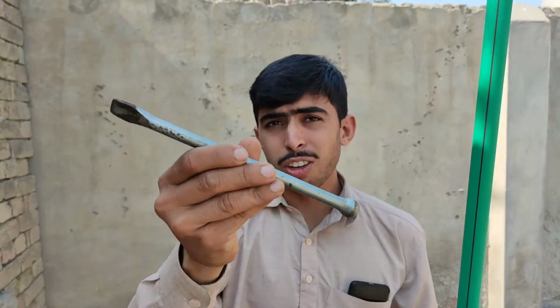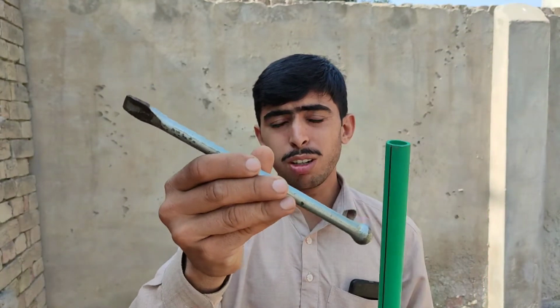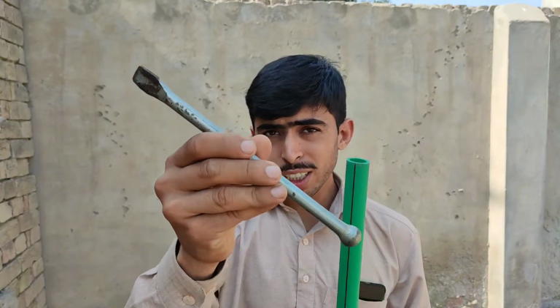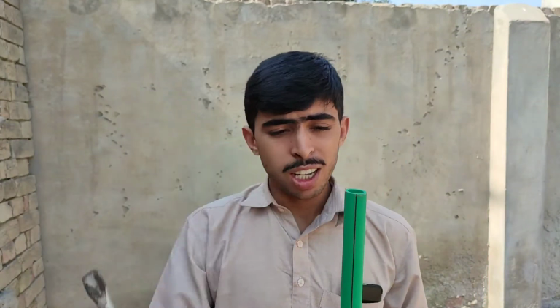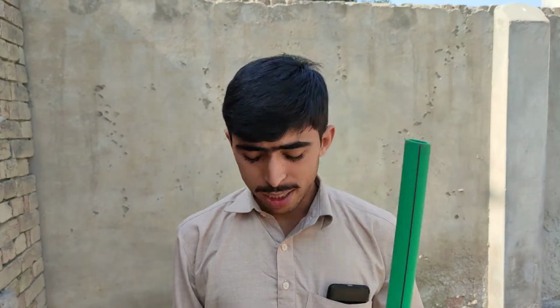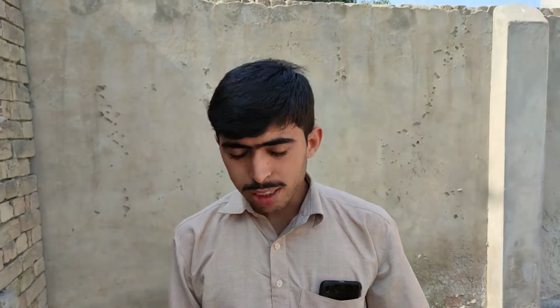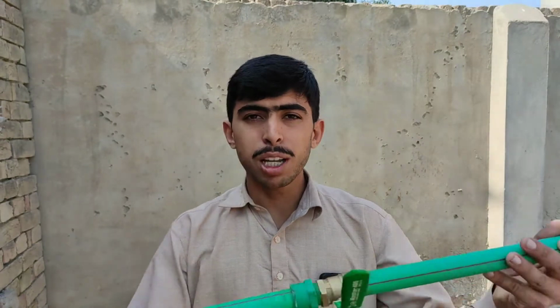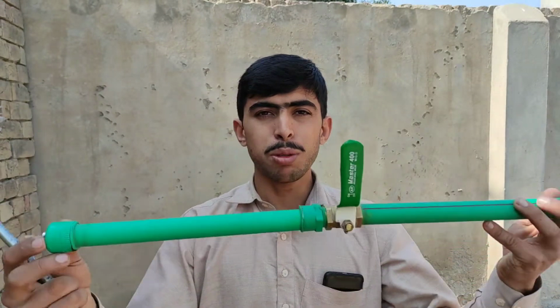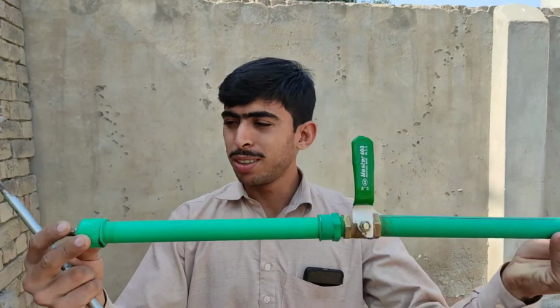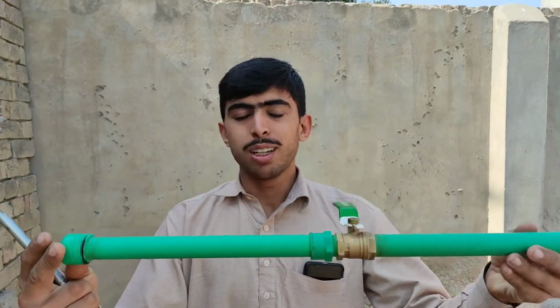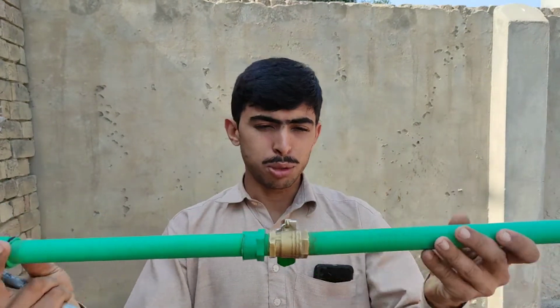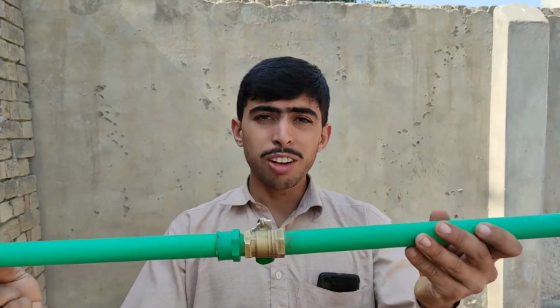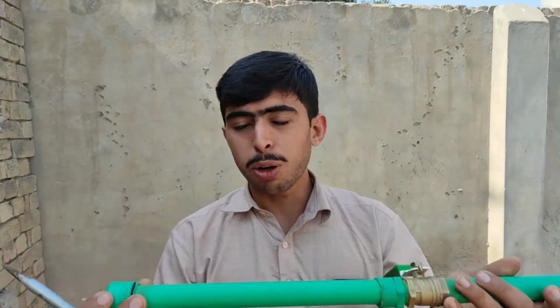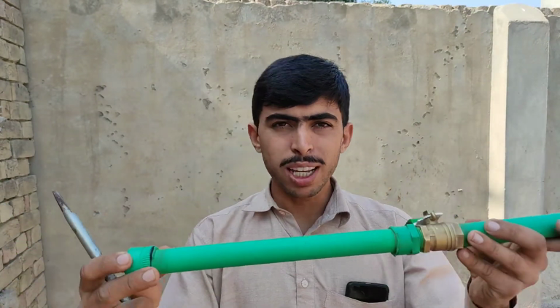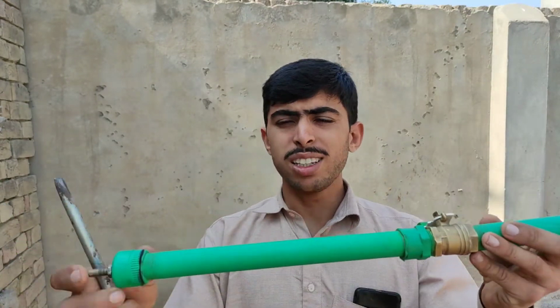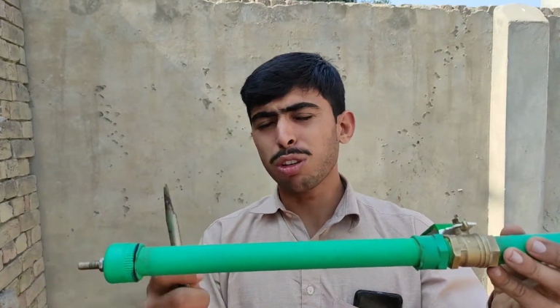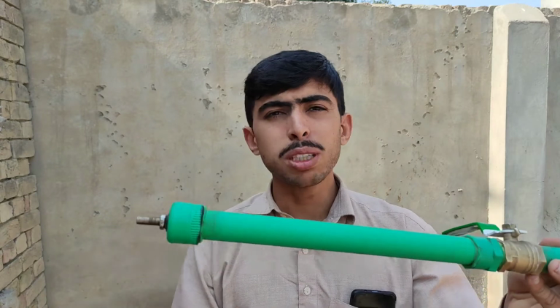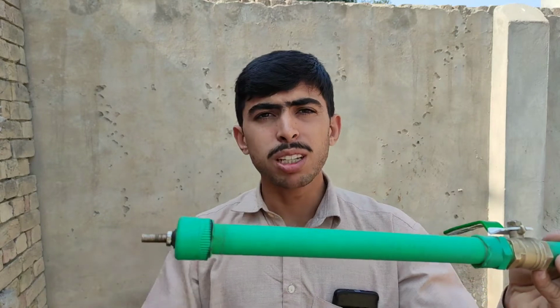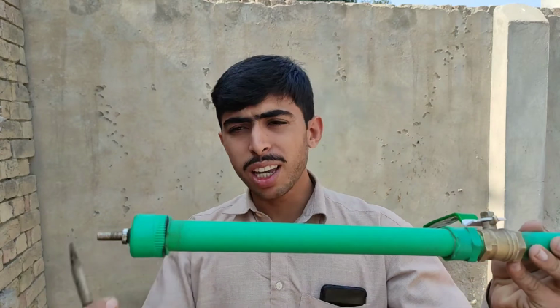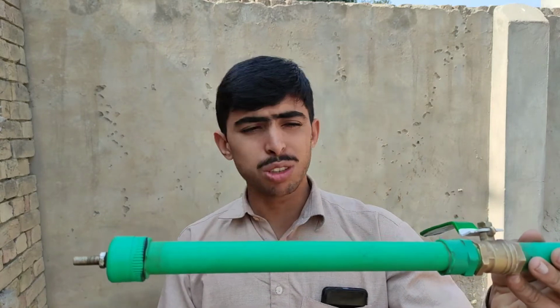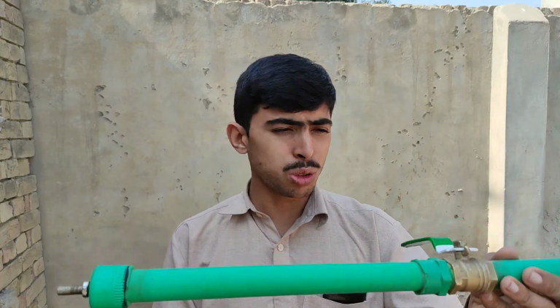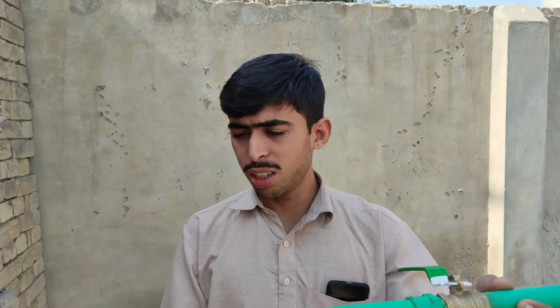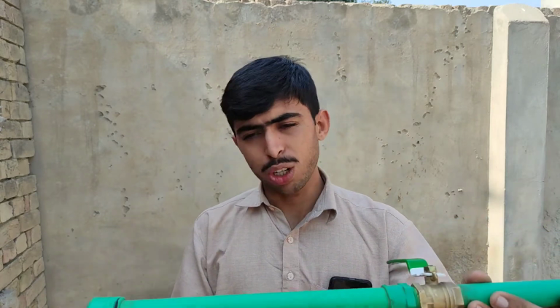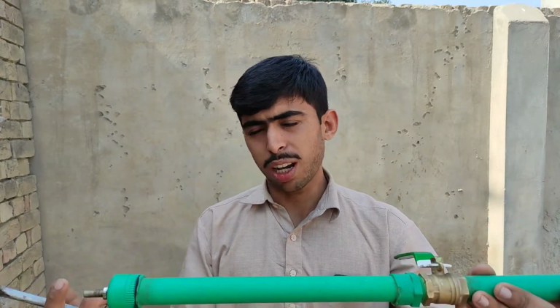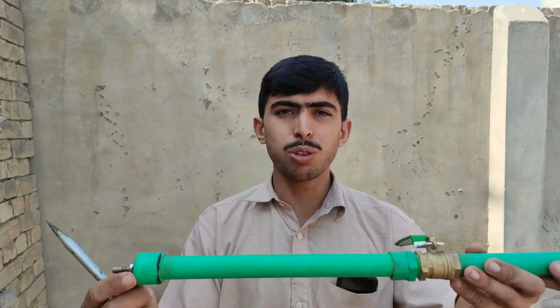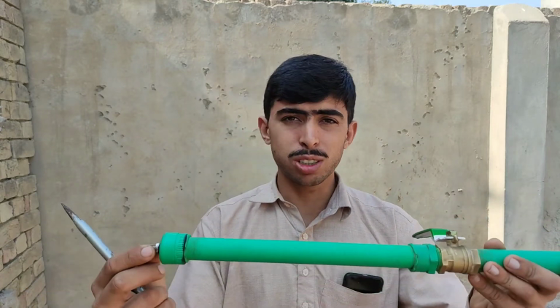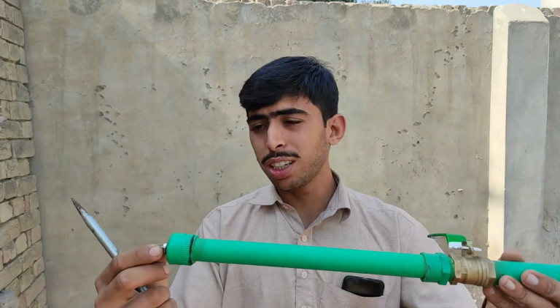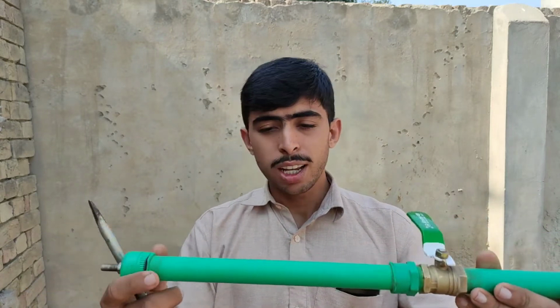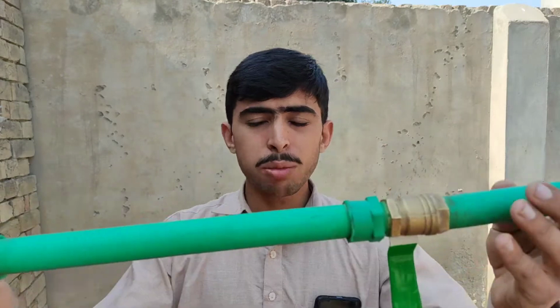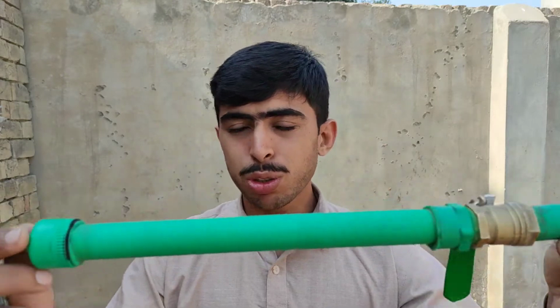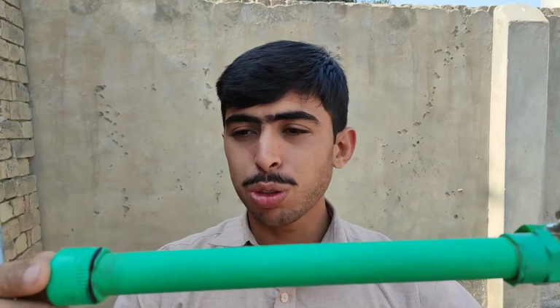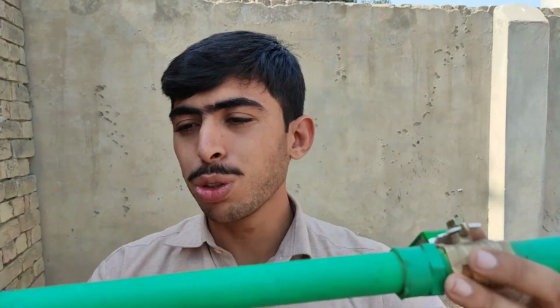I have weighed it. This is my homemade bazooka which is powered by air — it's sort of a PCP air gun, you could say, or I don't know what to call it. Now I am going to show you how I made this.